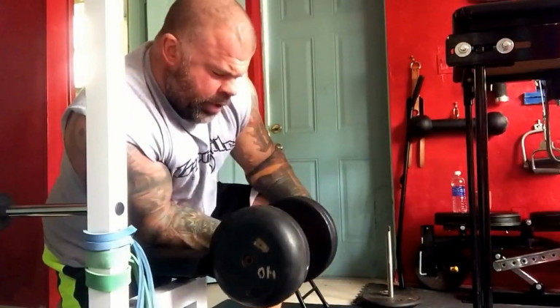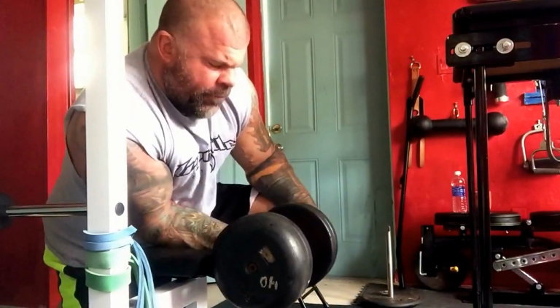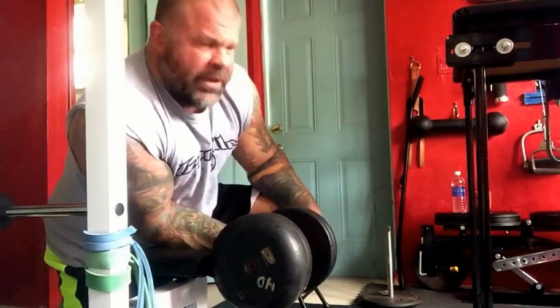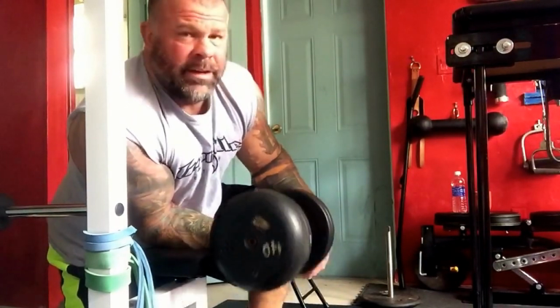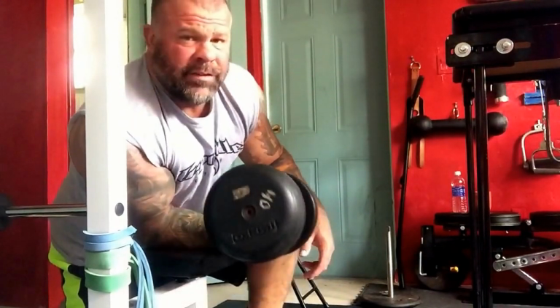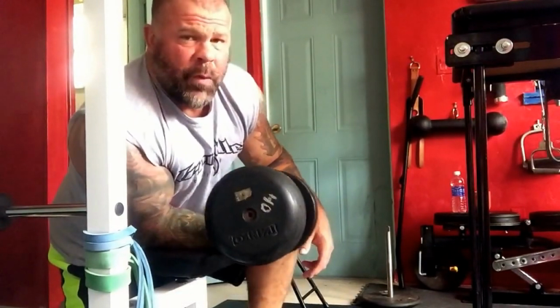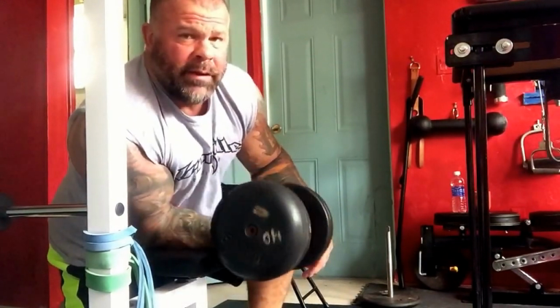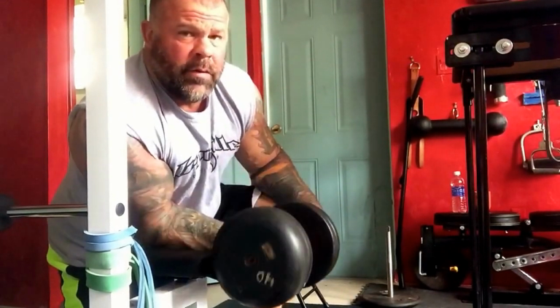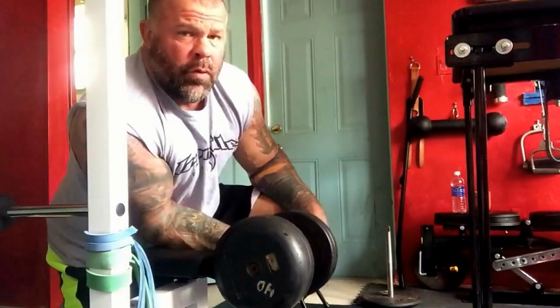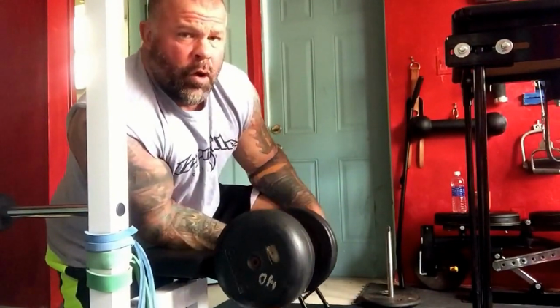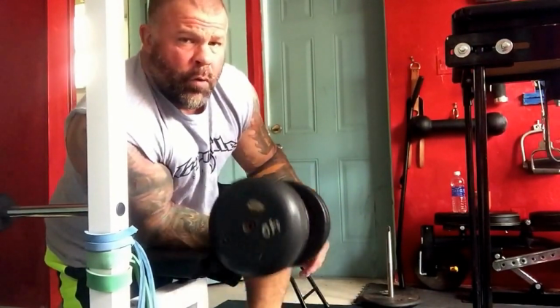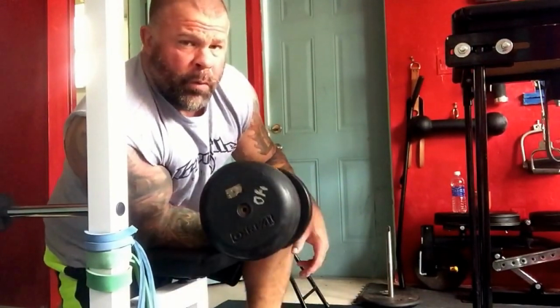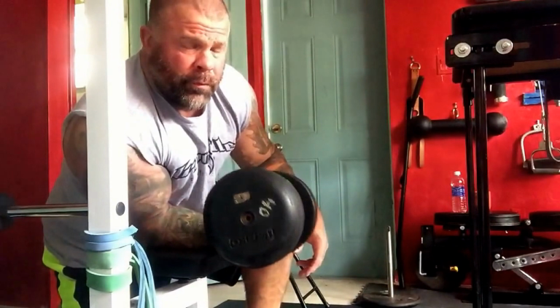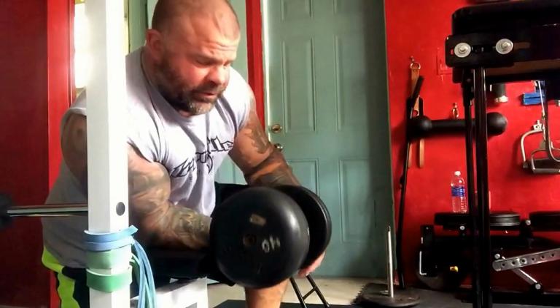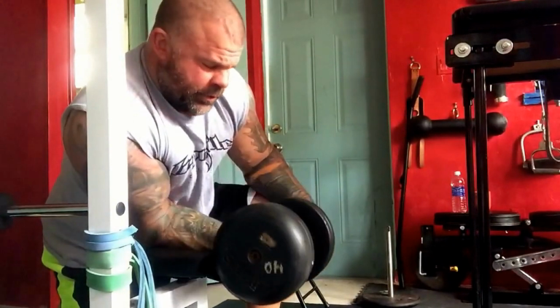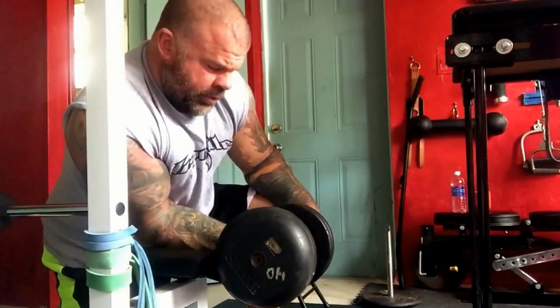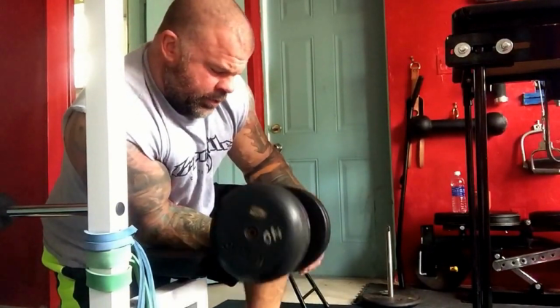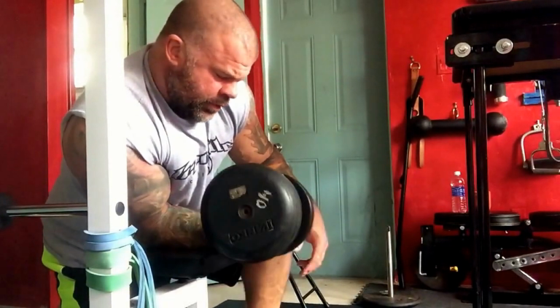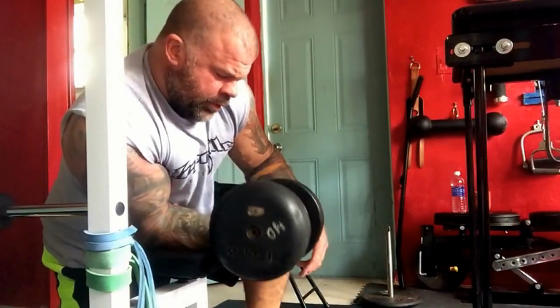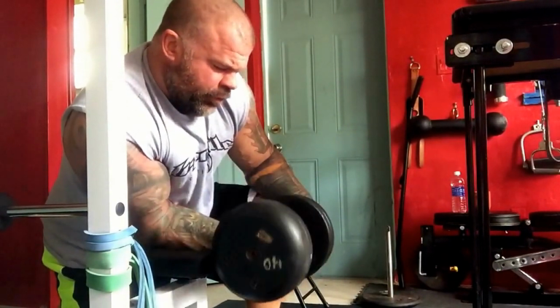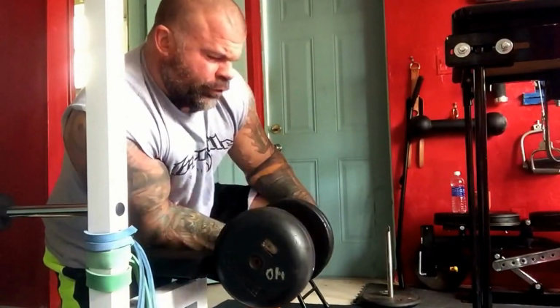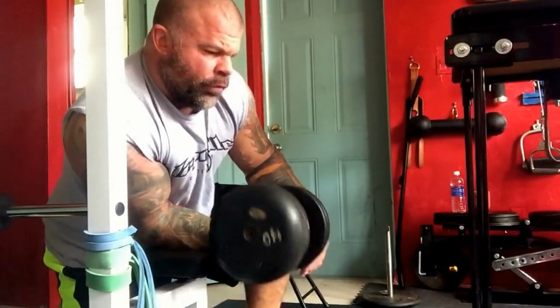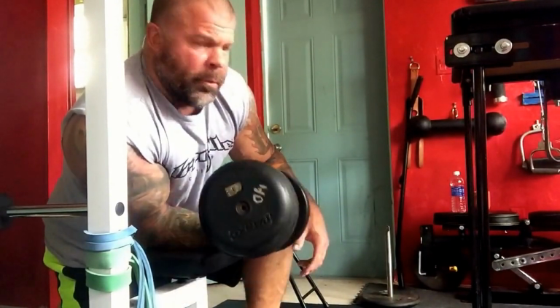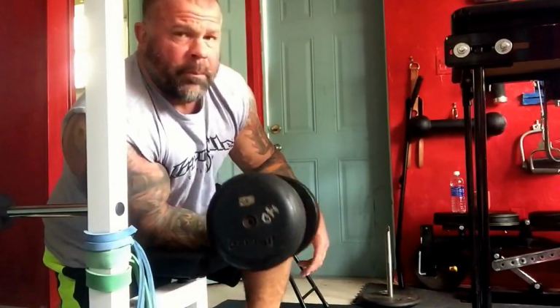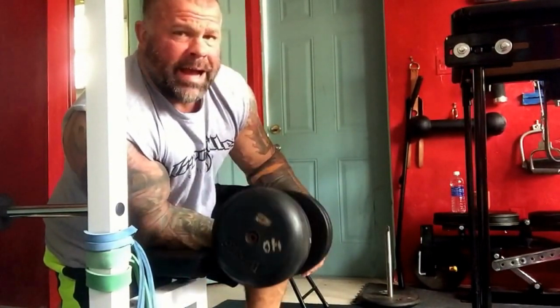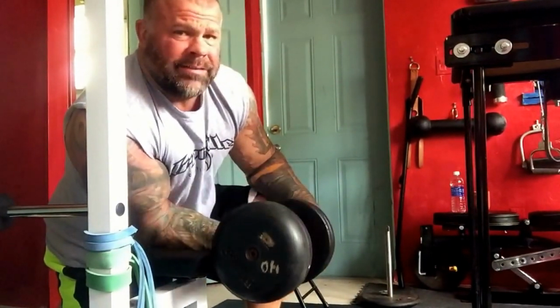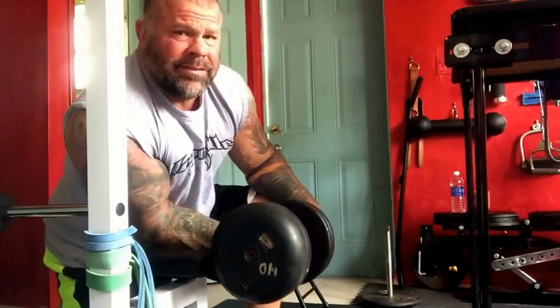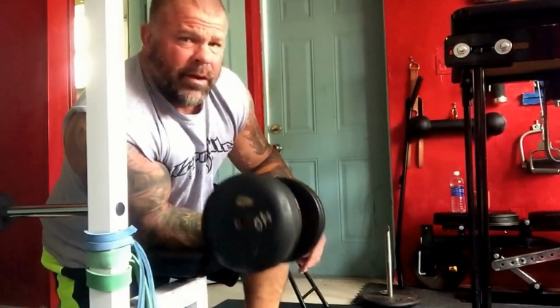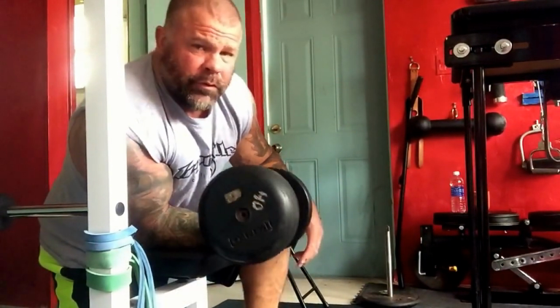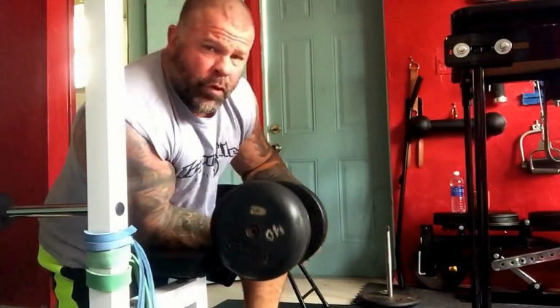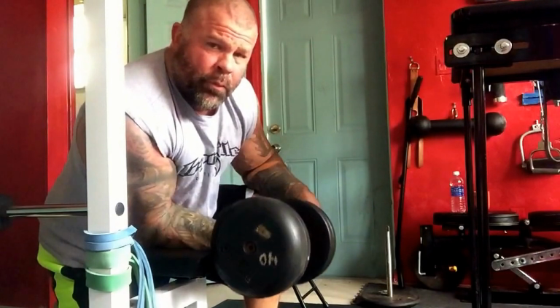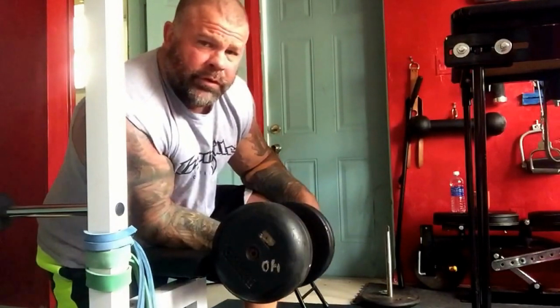First set, nice light weight. Warm up the wrist. Still a little sore from practice on Saturday with those New York boys.